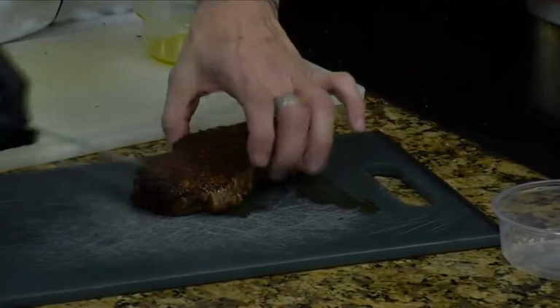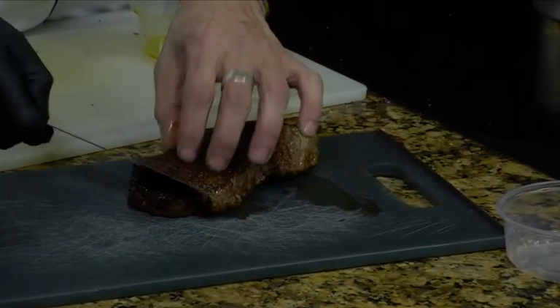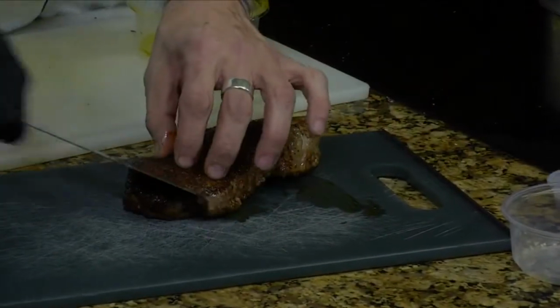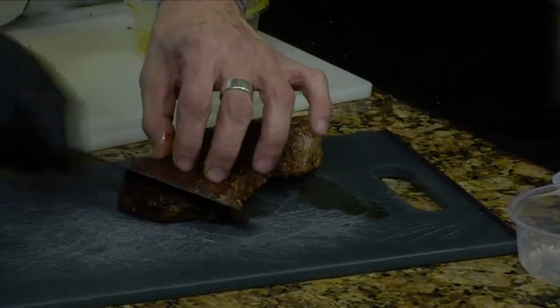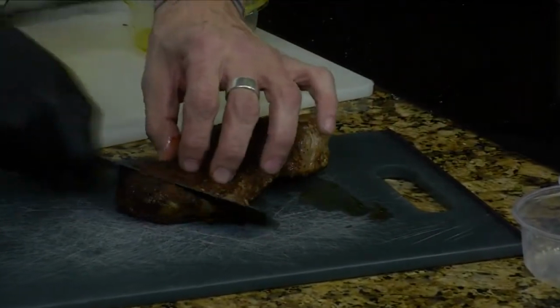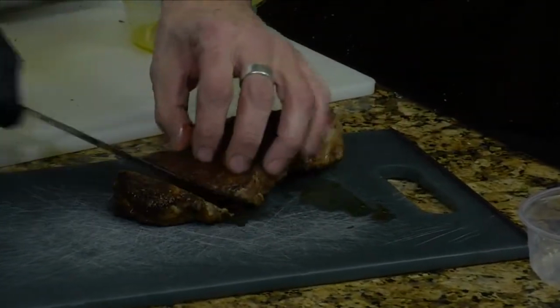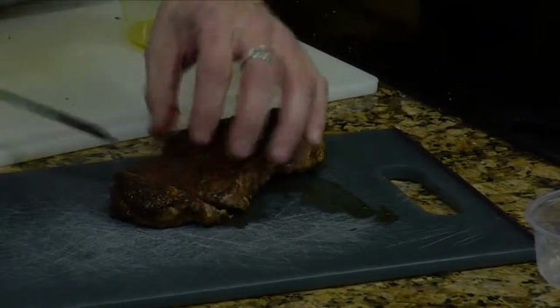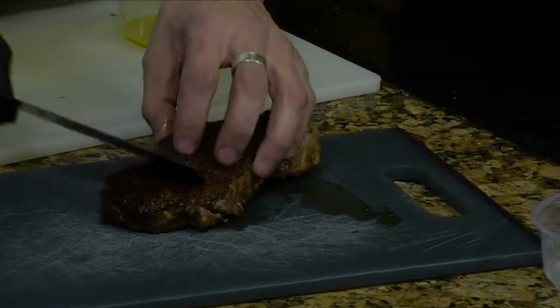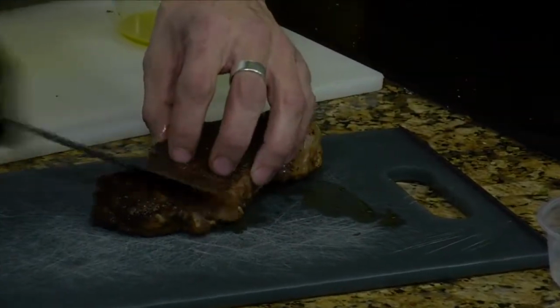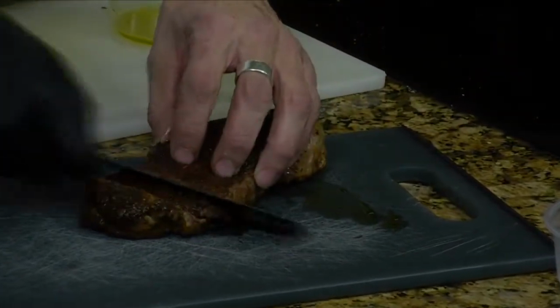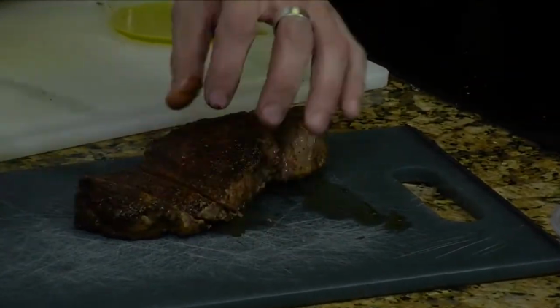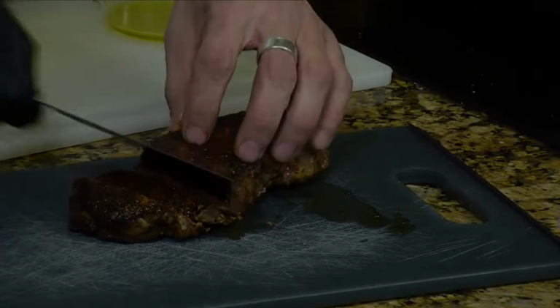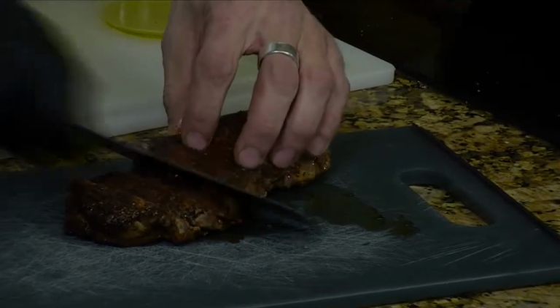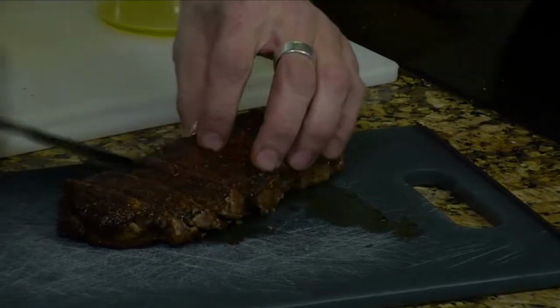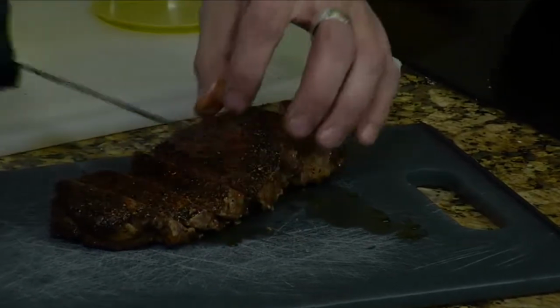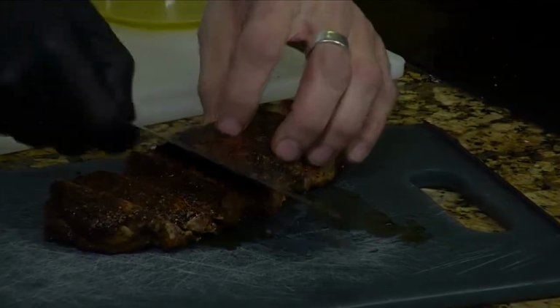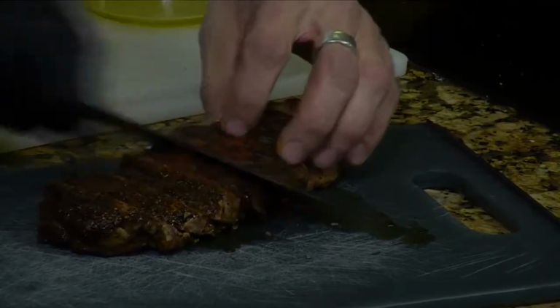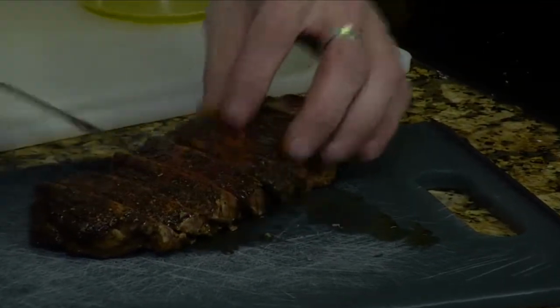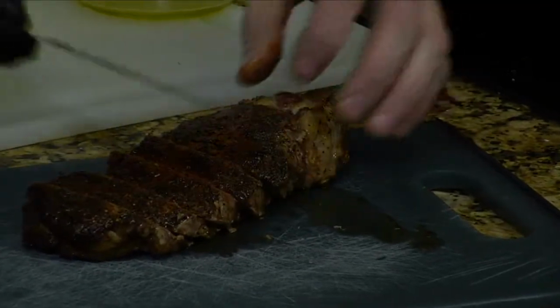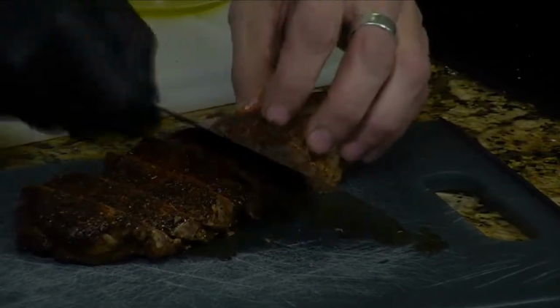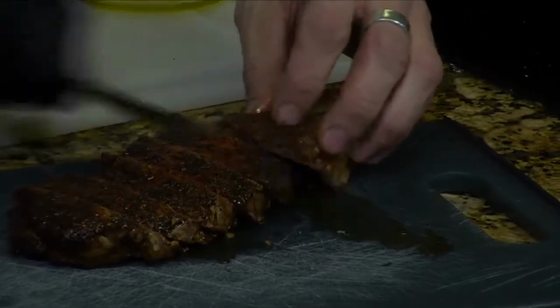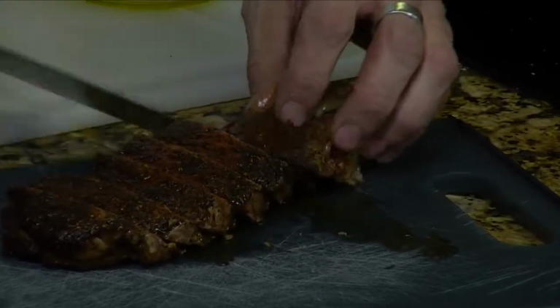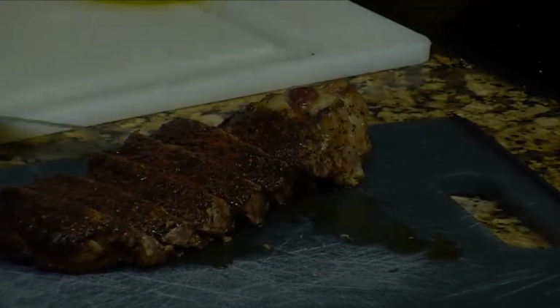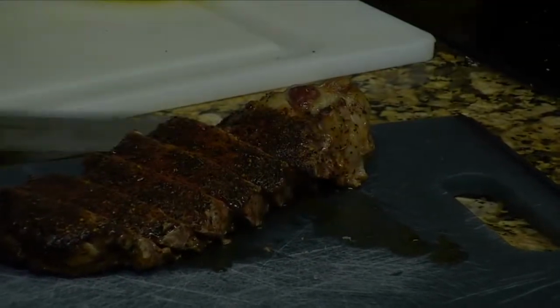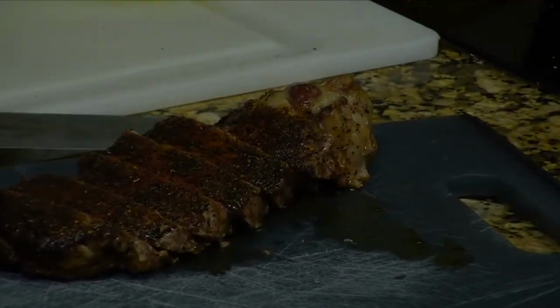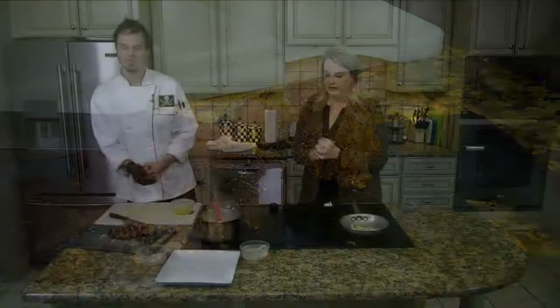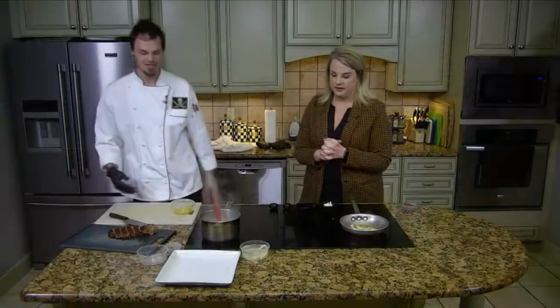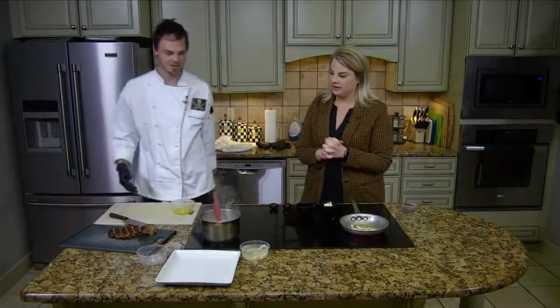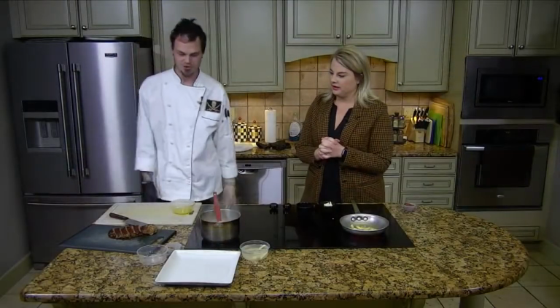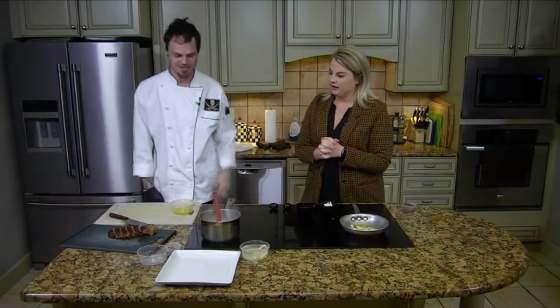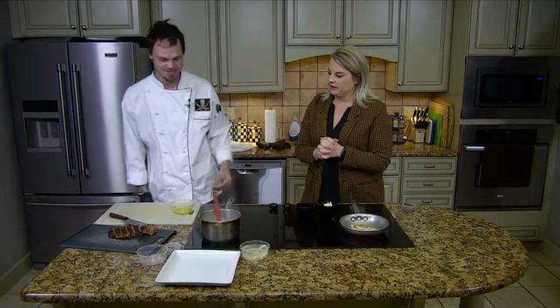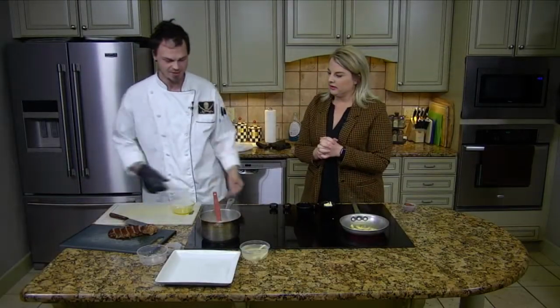Welcome back into the kitchen everybody. Coleman has his steak ready to go, slicing it up. Want to make sure that you let your steak rest before you cut it, right? Yes, ma'am. At least about a good three minutes — let all those juices settle down.